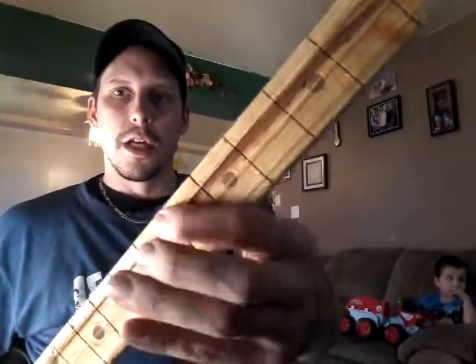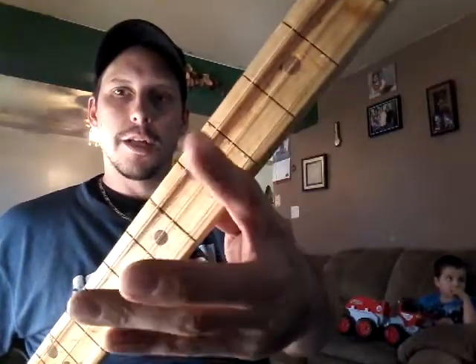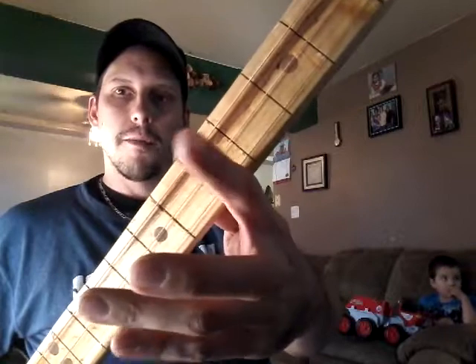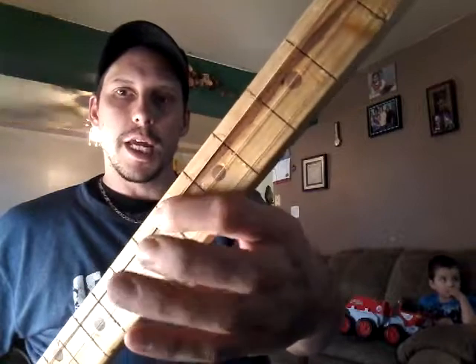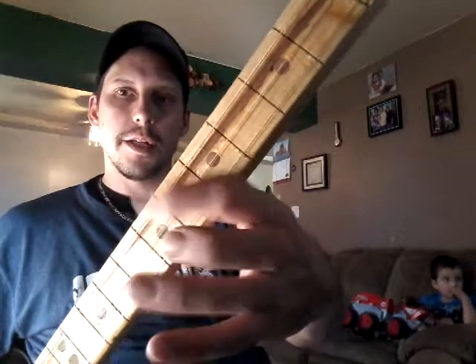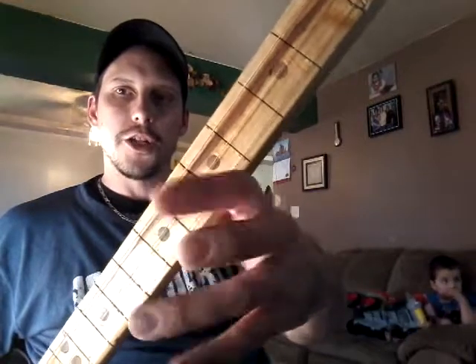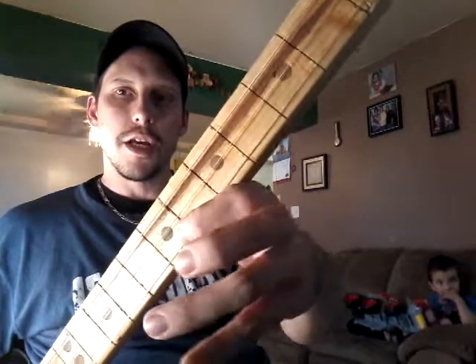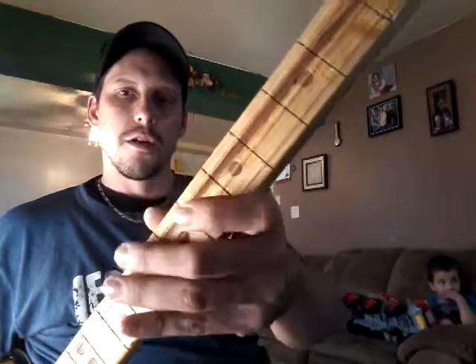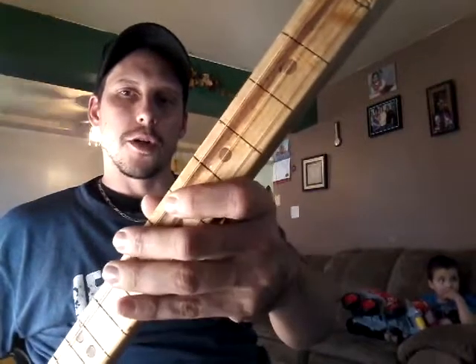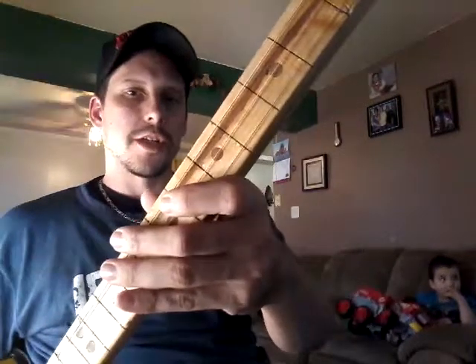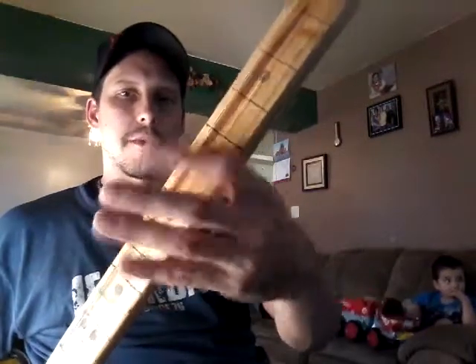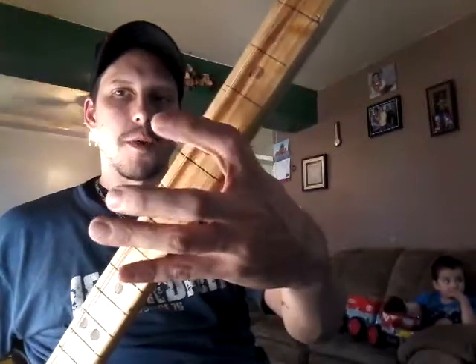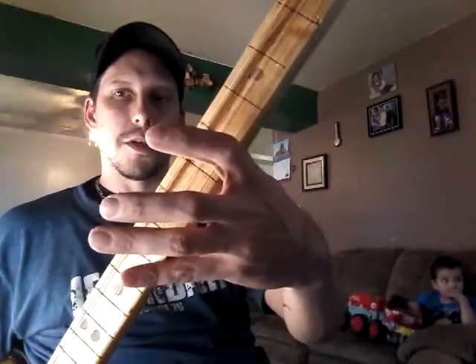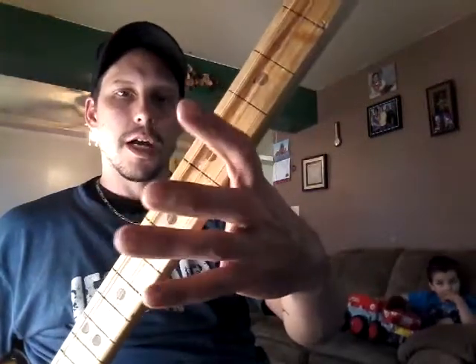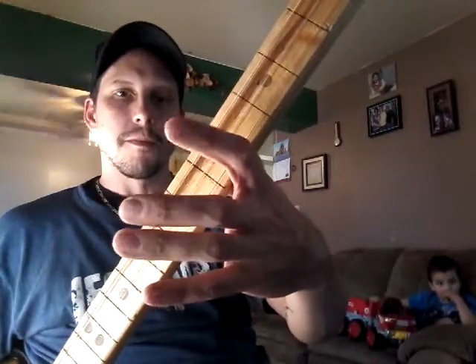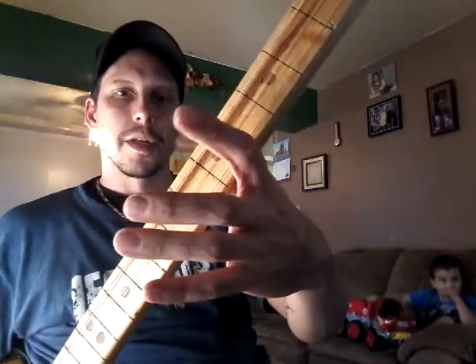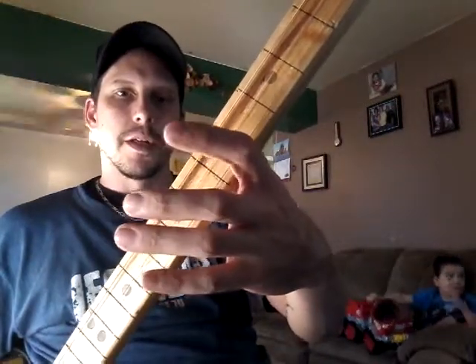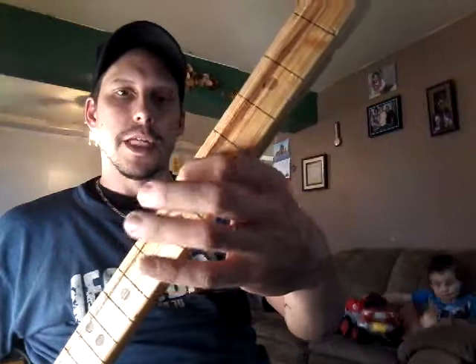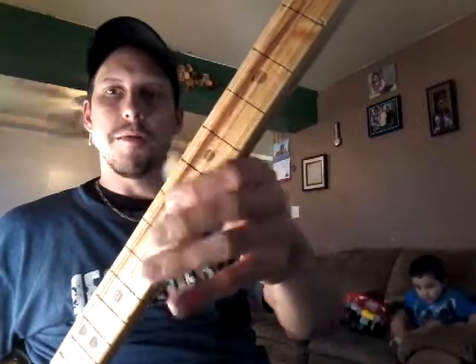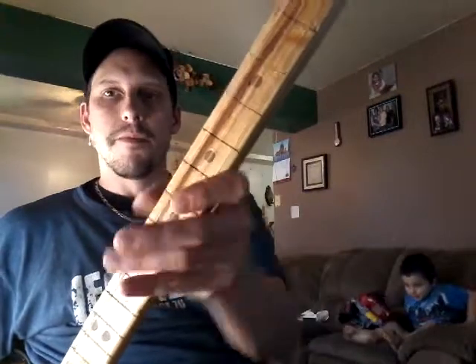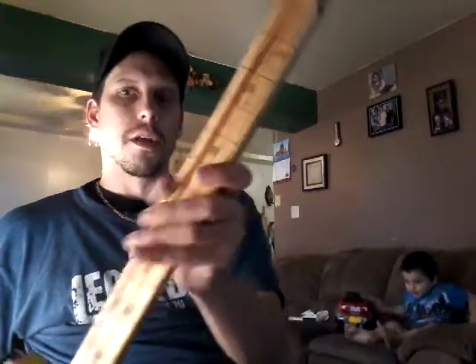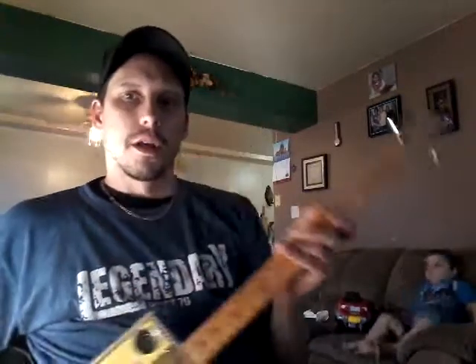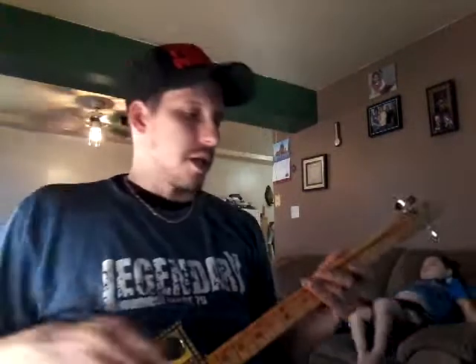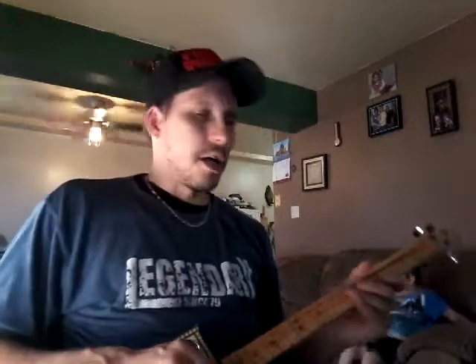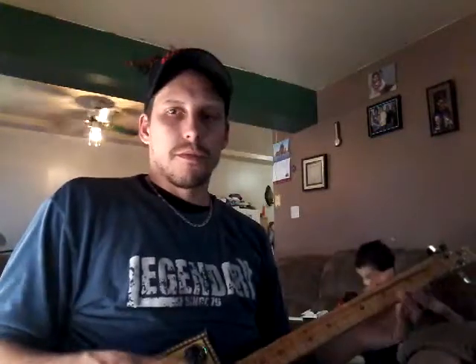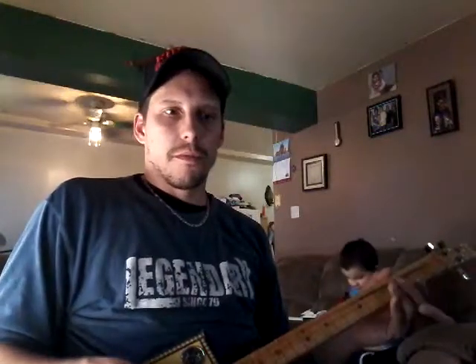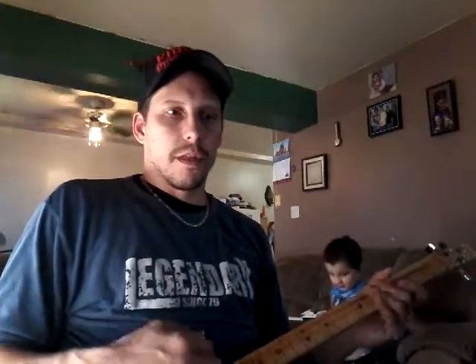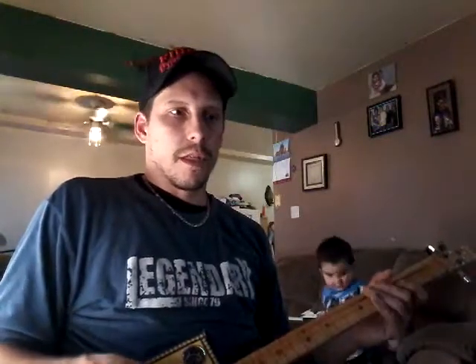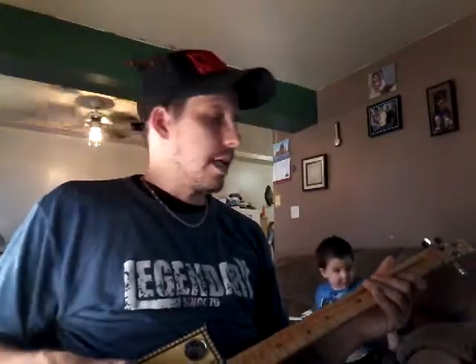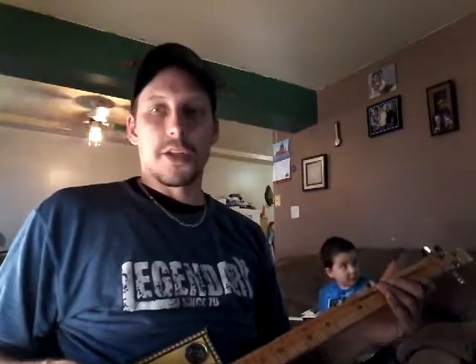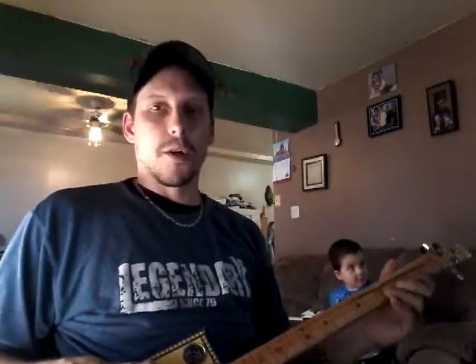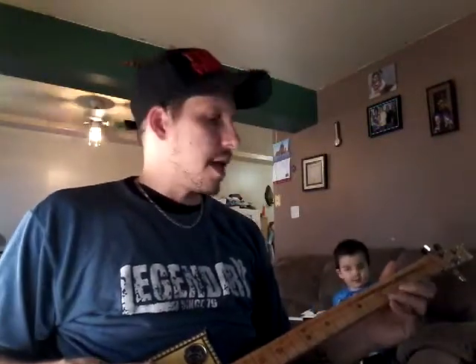I had the A, D, G from an acoustic set, but I went with the D, G, B because I like the sound better with that.